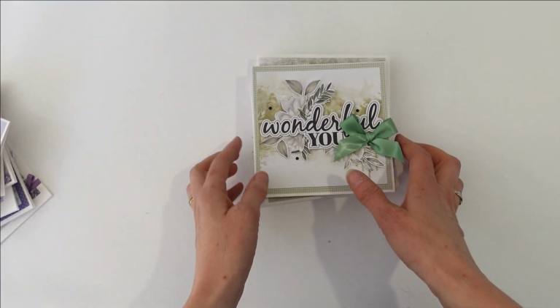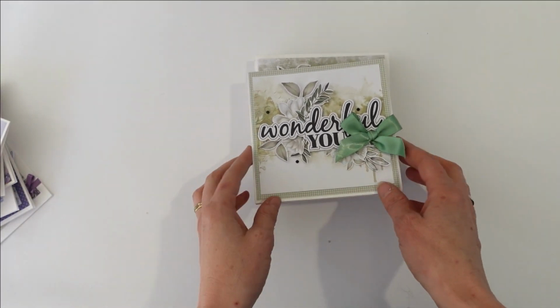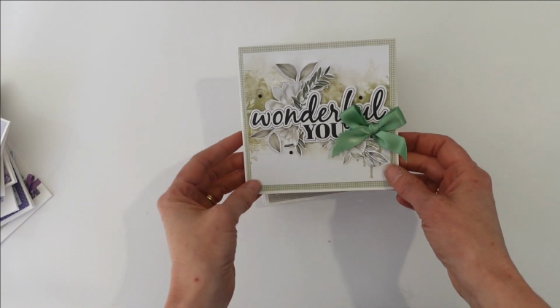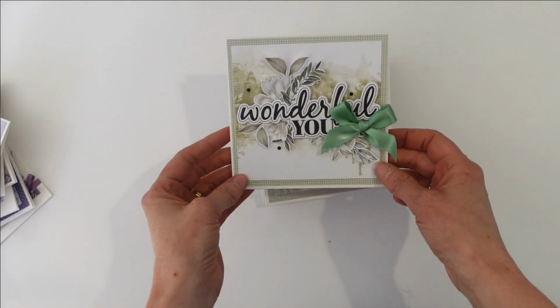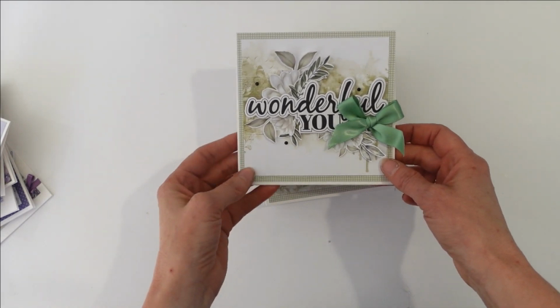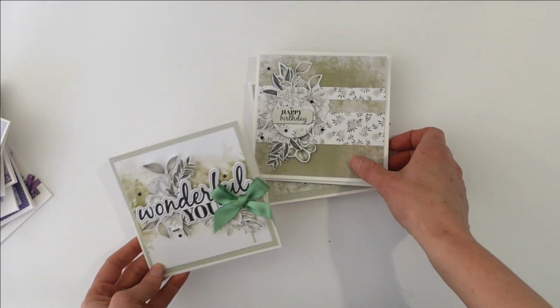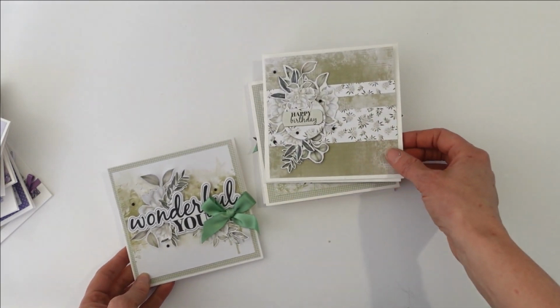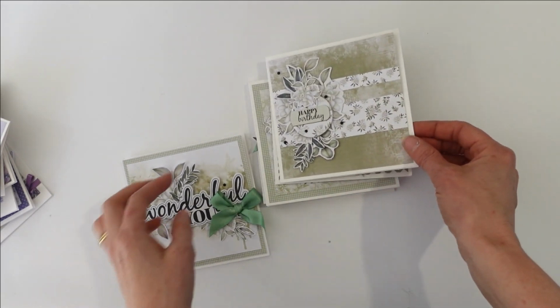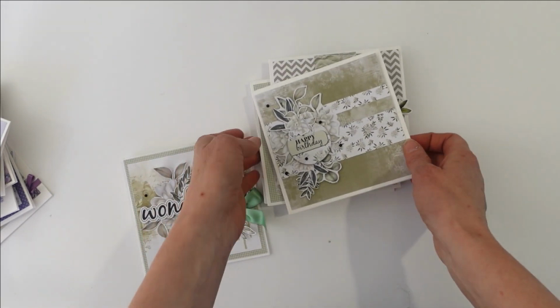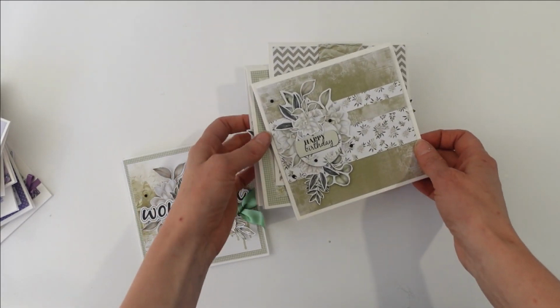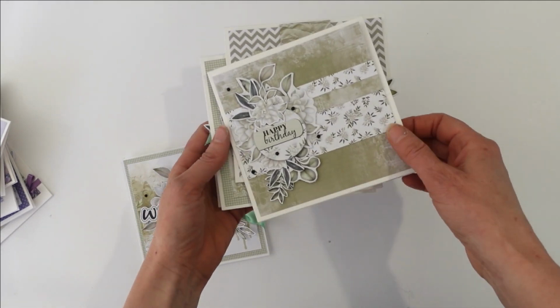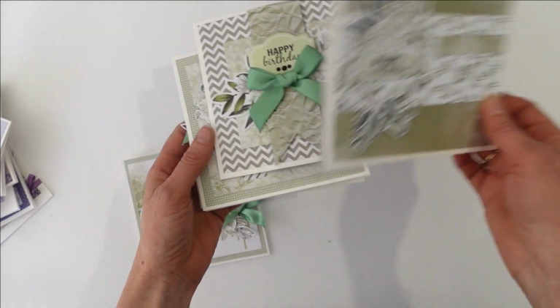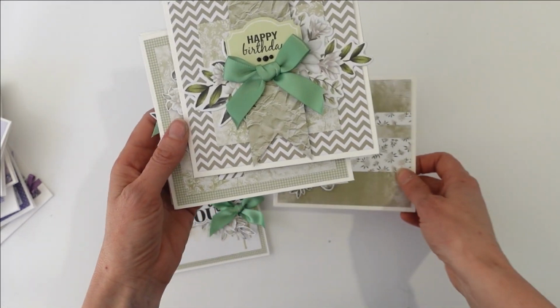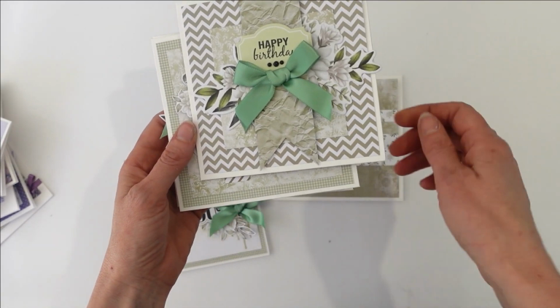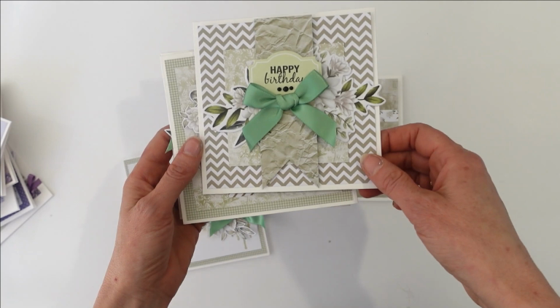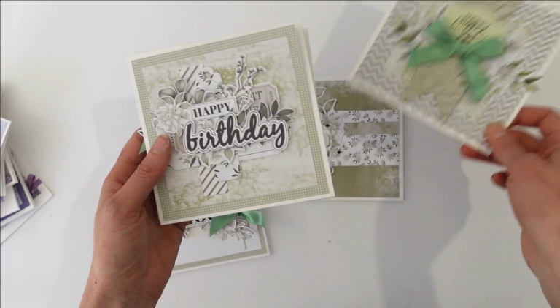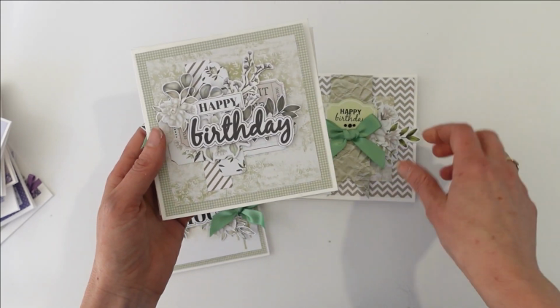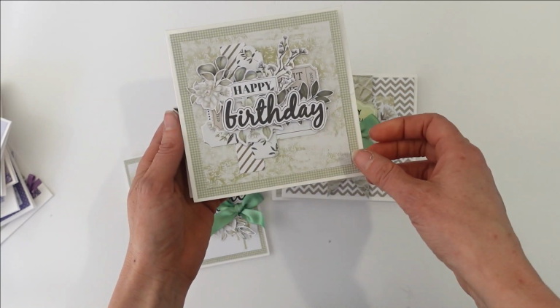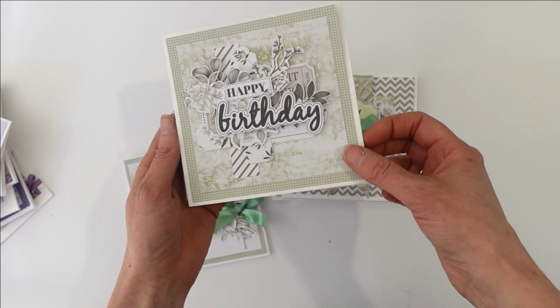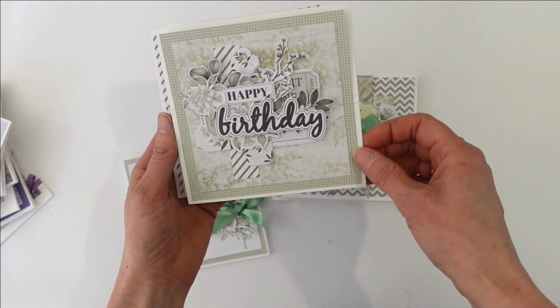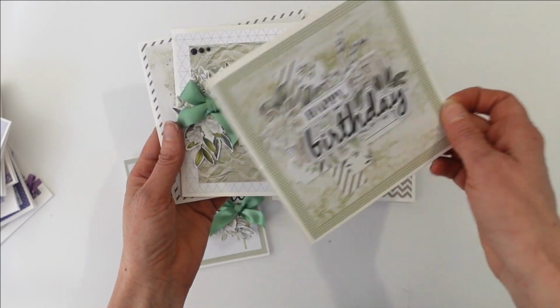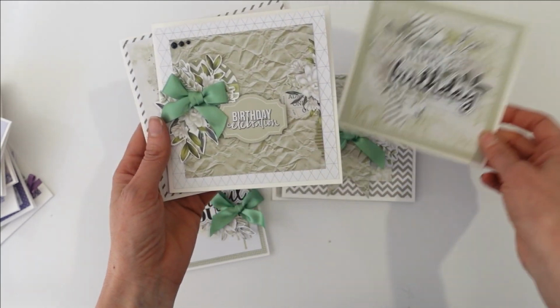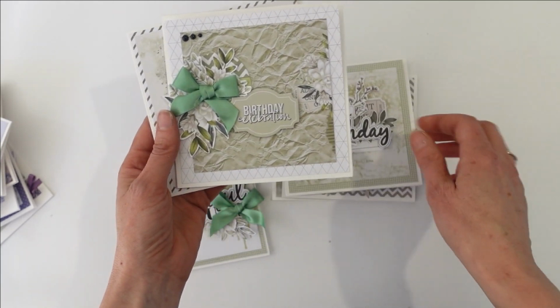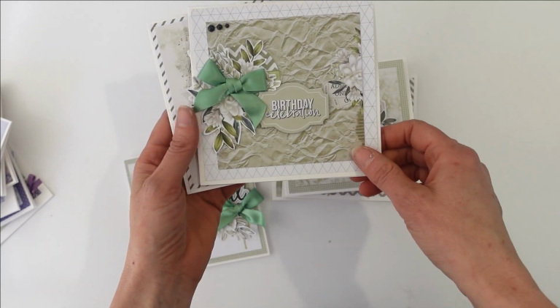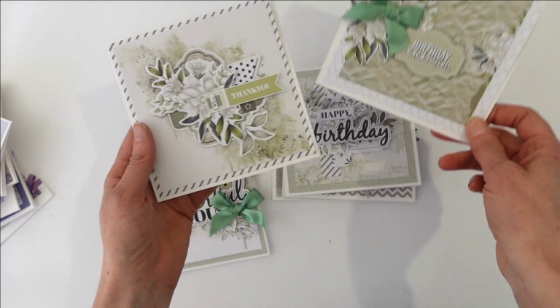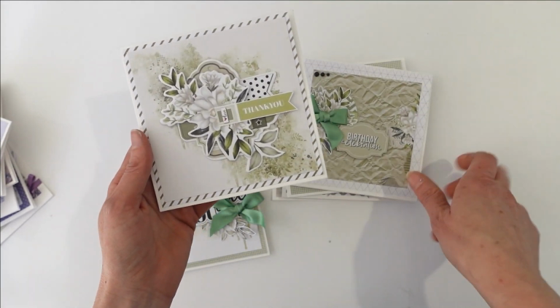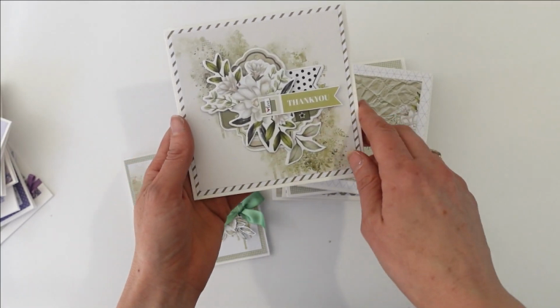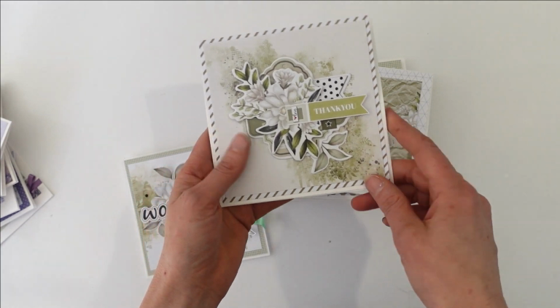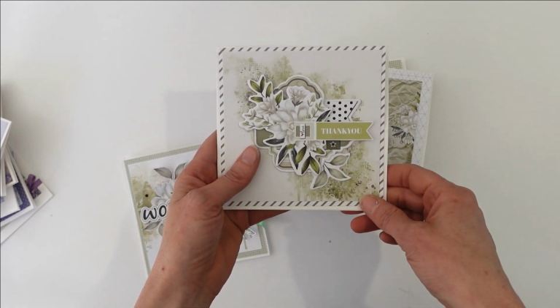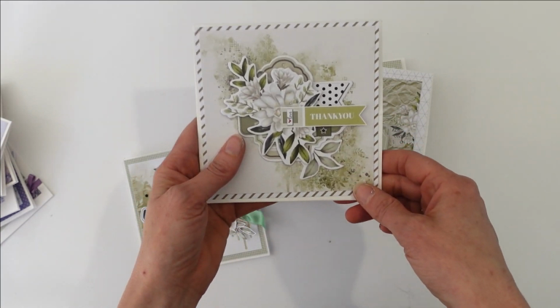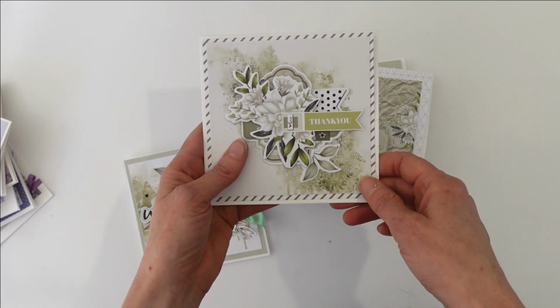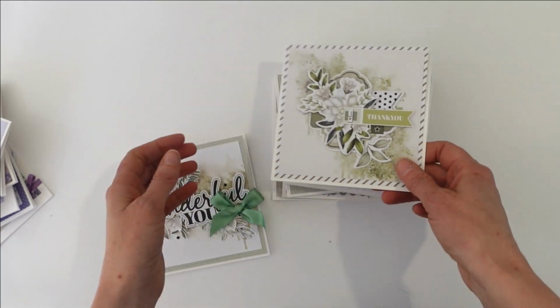These cards are the cards that you can make in the card kit, and they are beautiful cards, but I'm just going to show you how you can elevate them a little bit if you wanted to — and I have included this in the card kit itself.